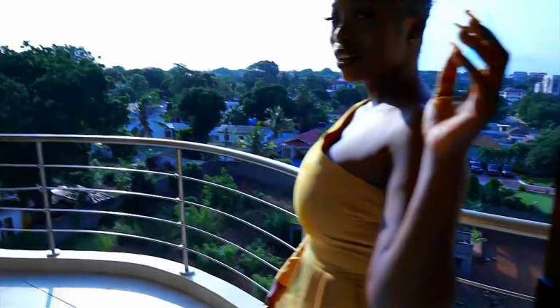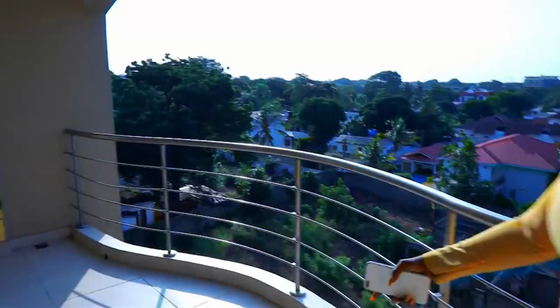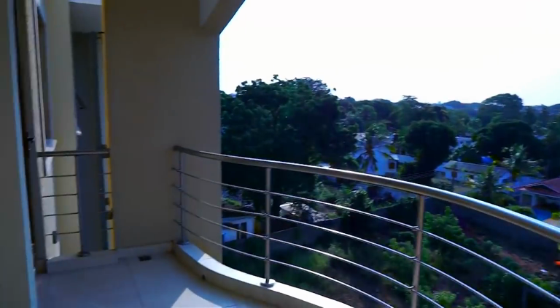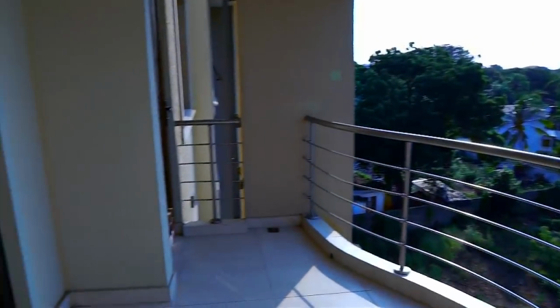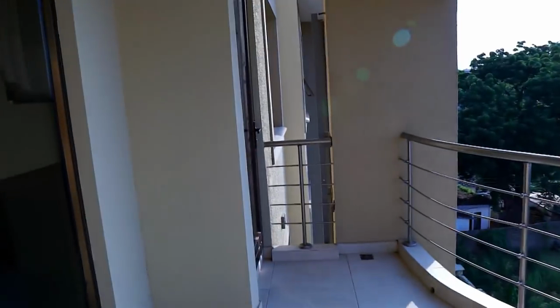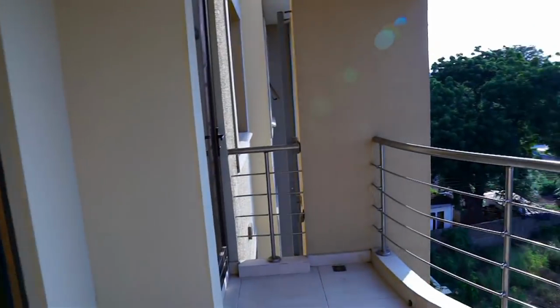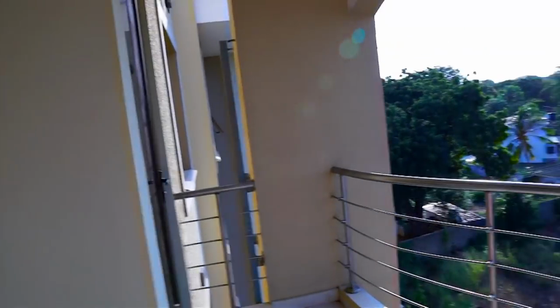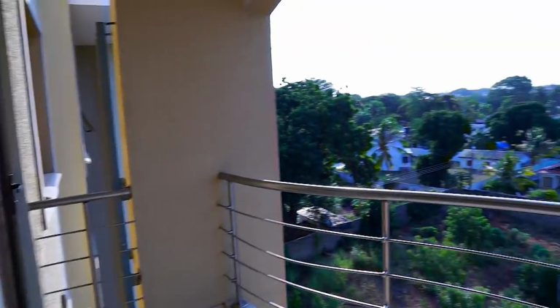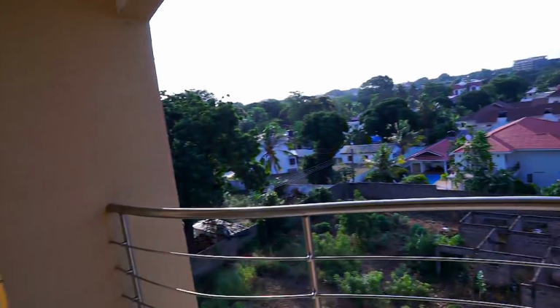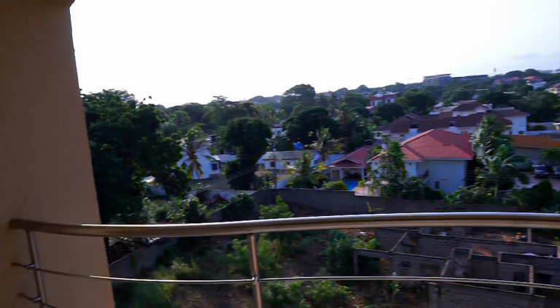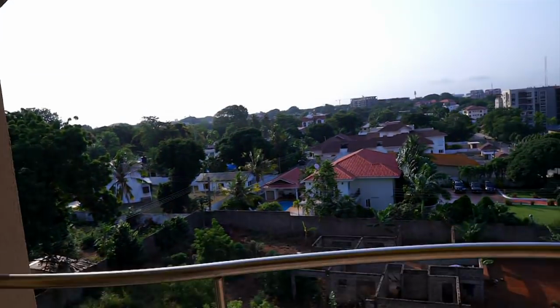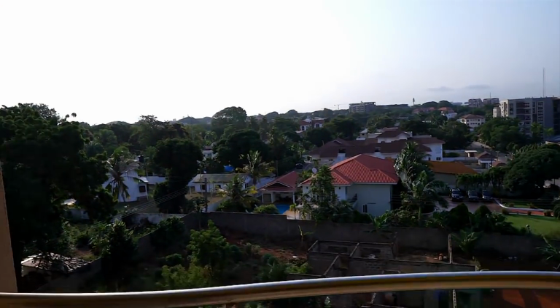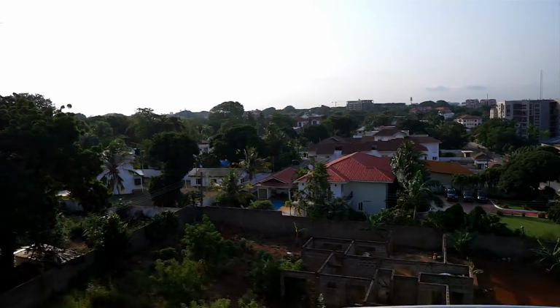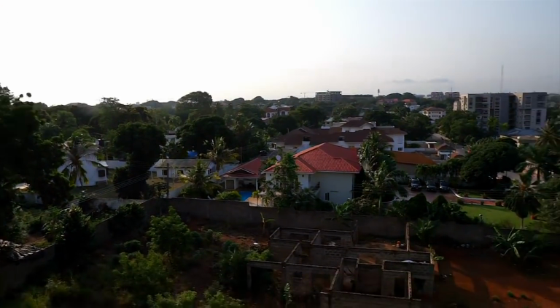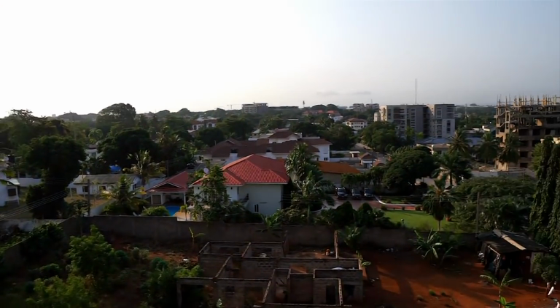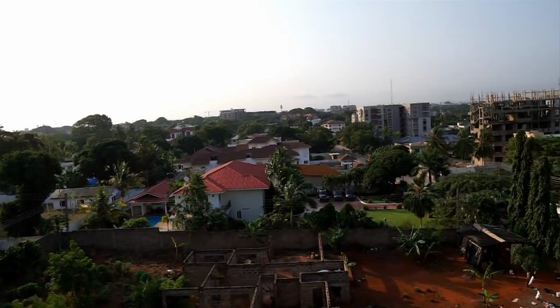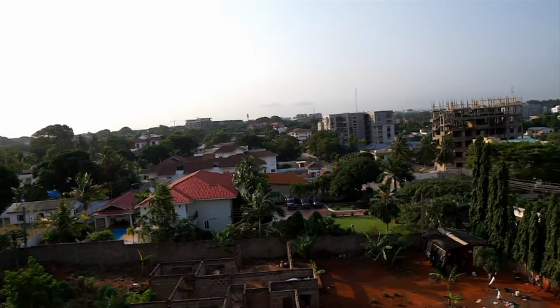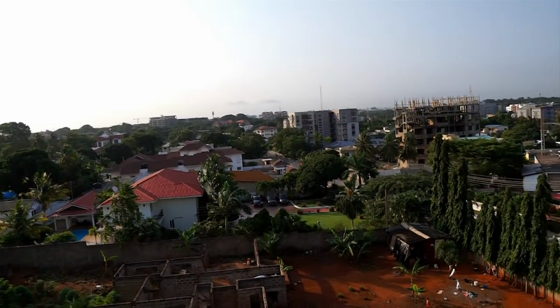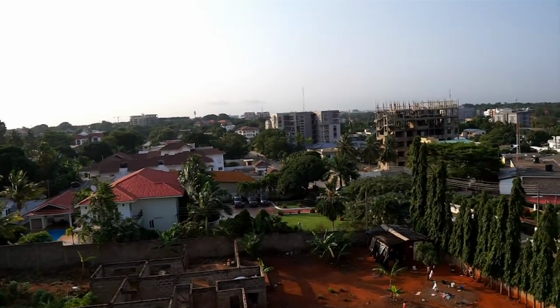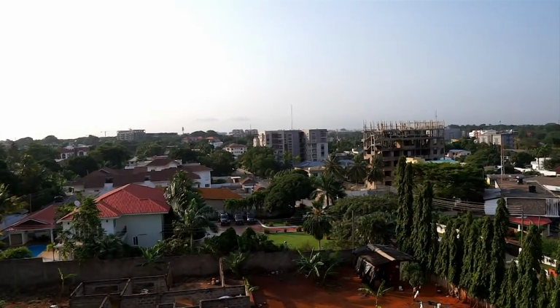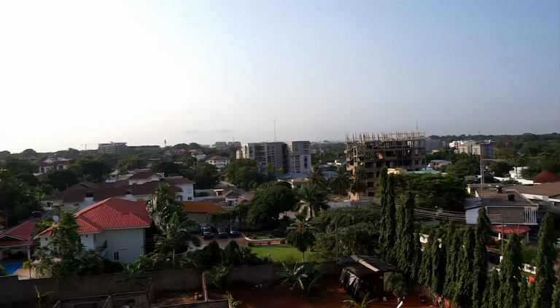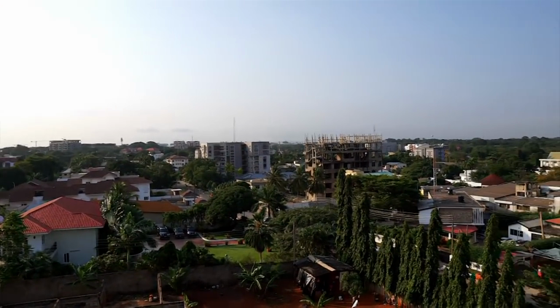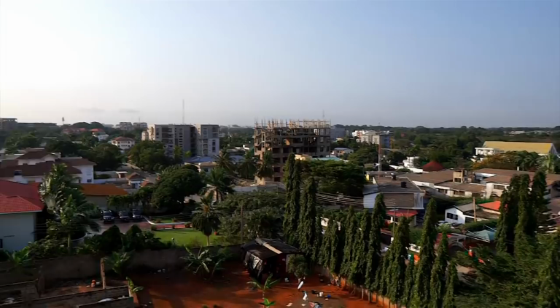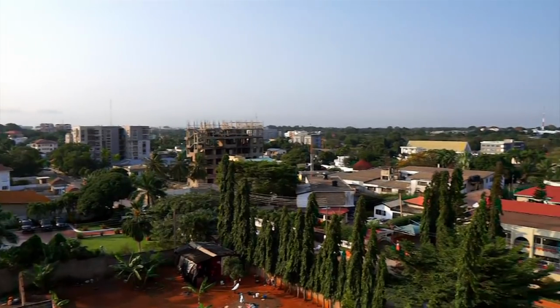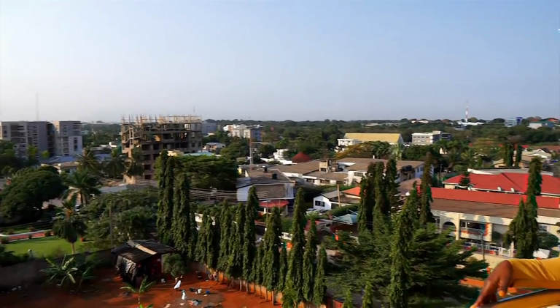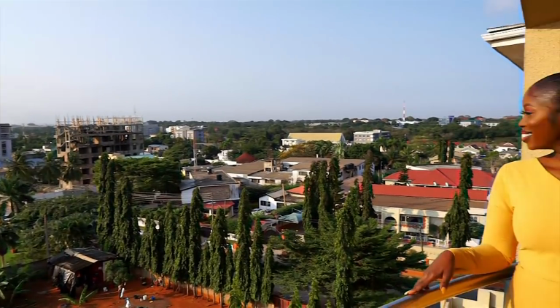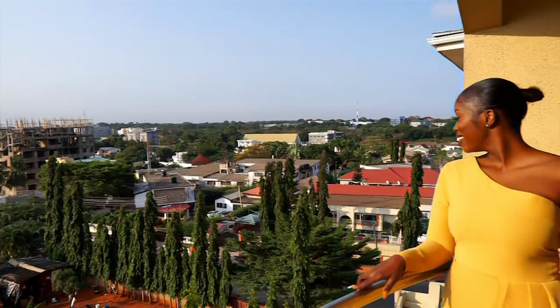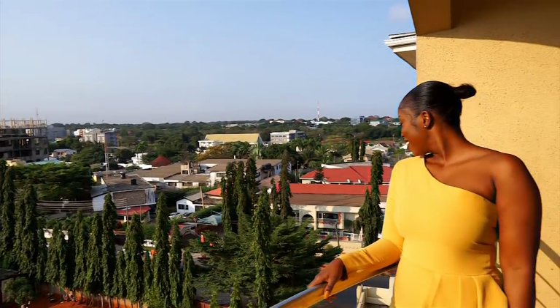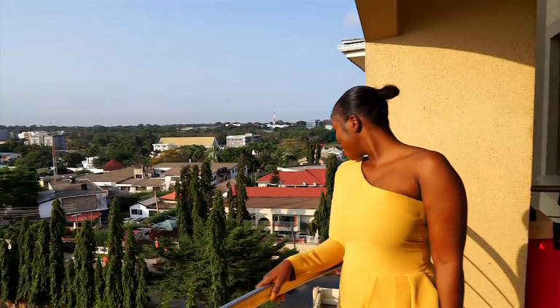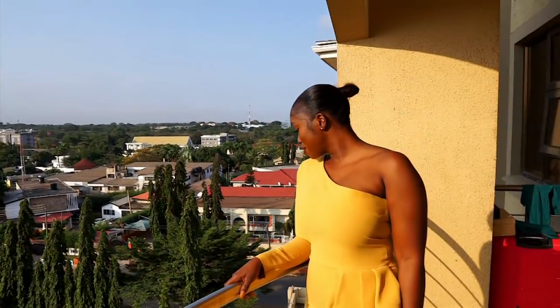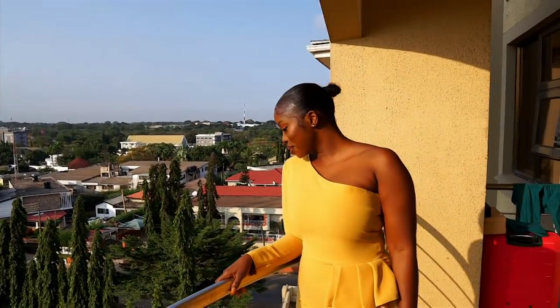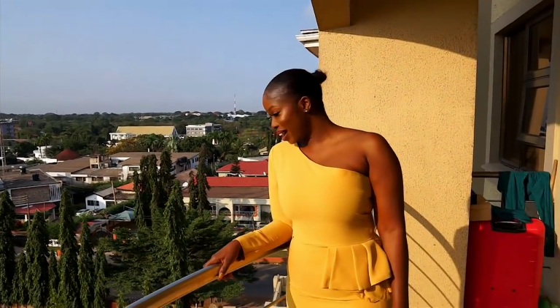Look at this amazing view, you guys. How beautiful is this view.